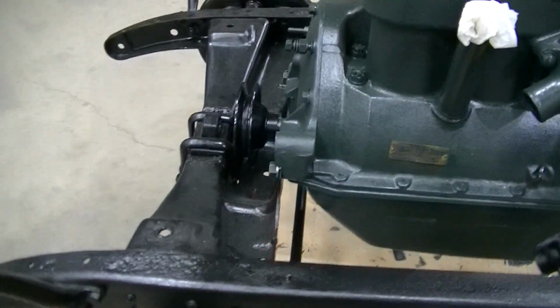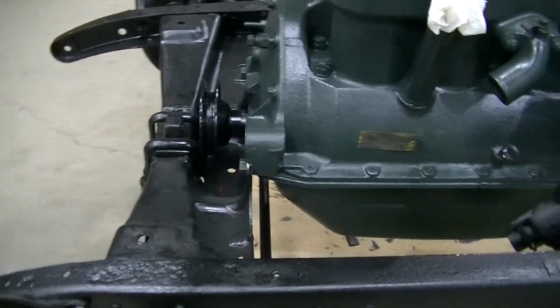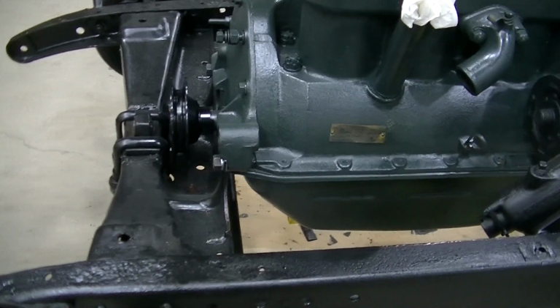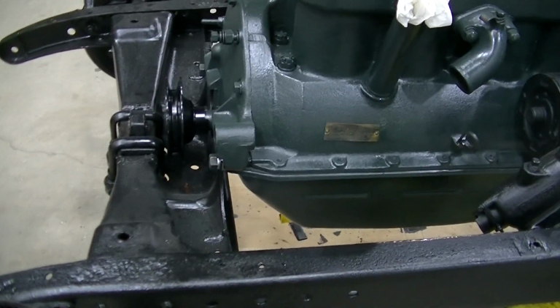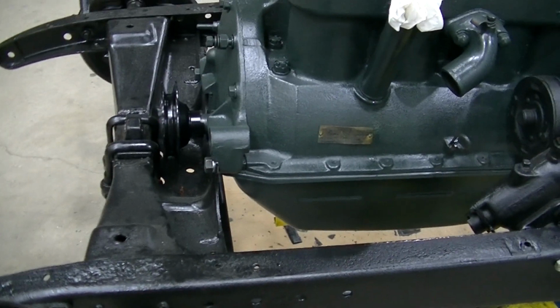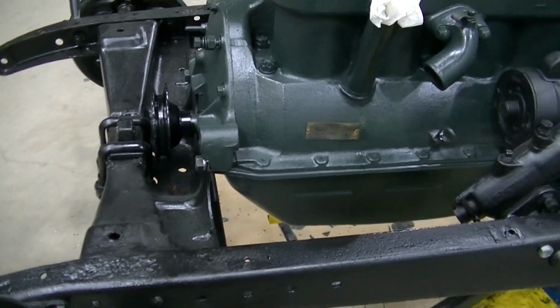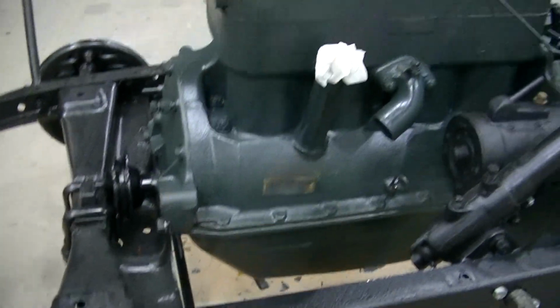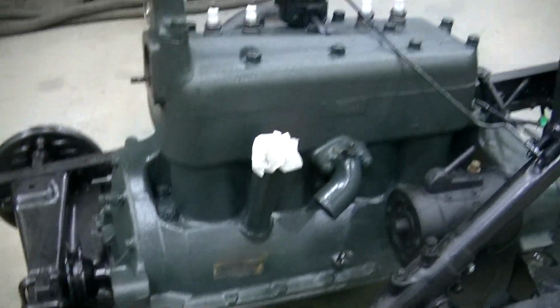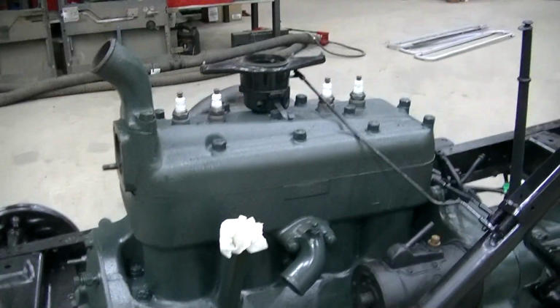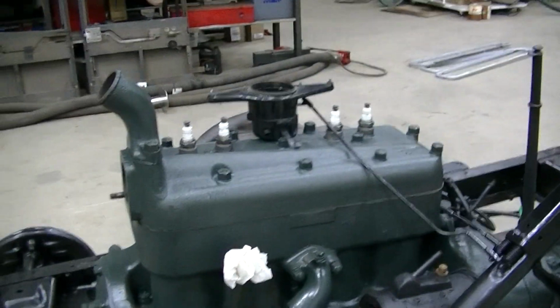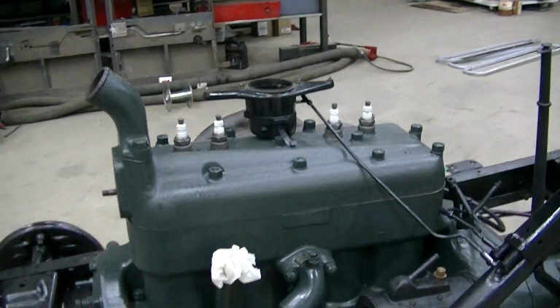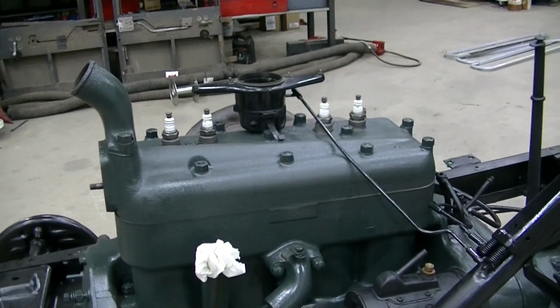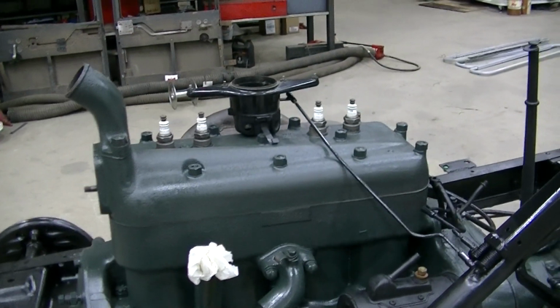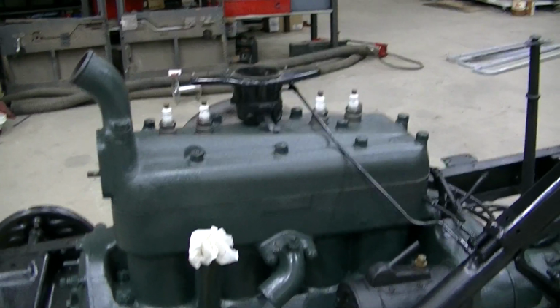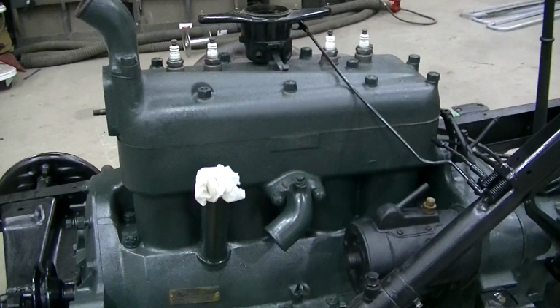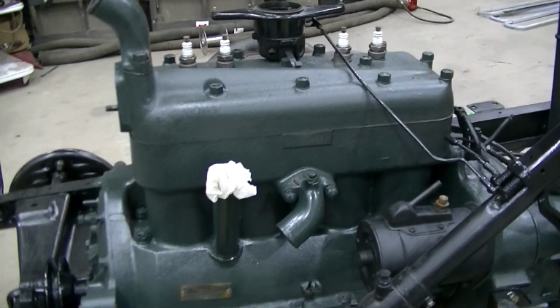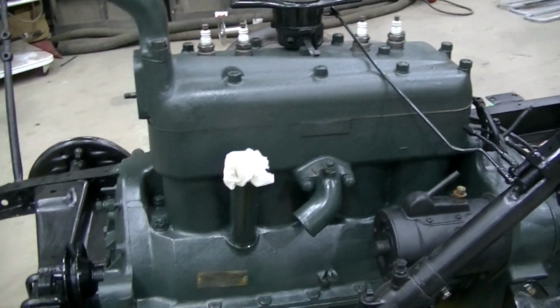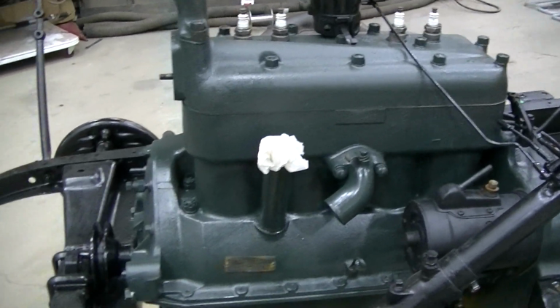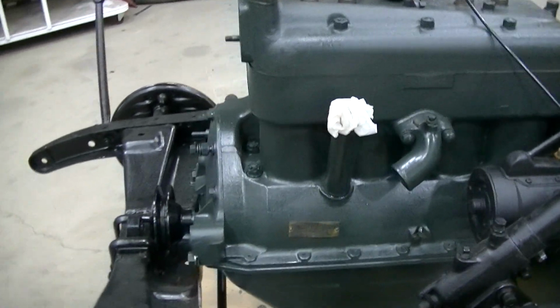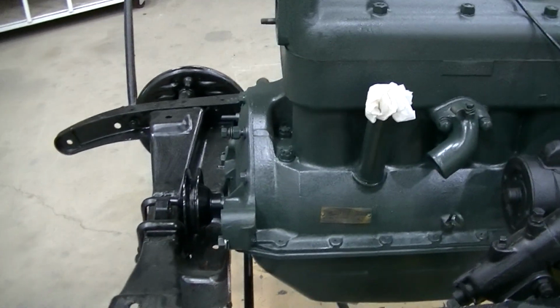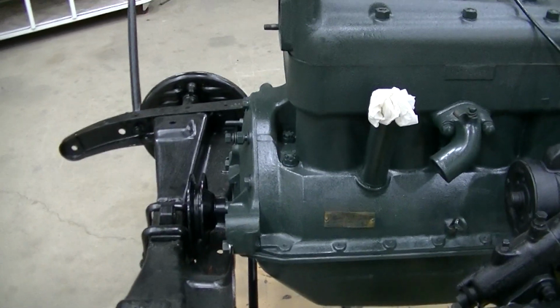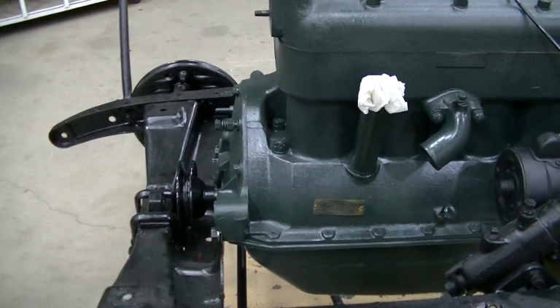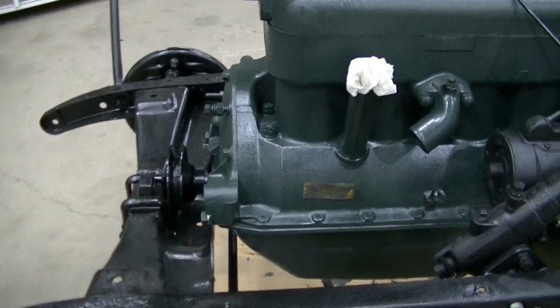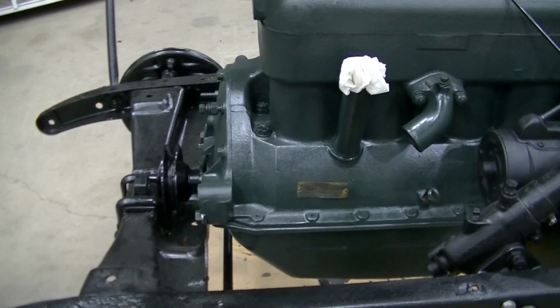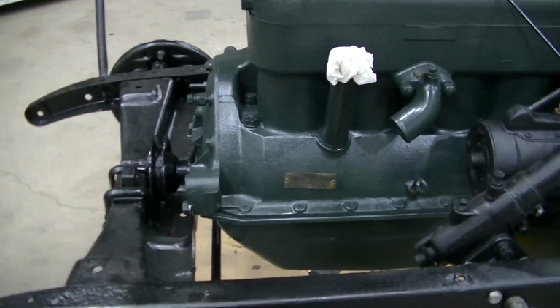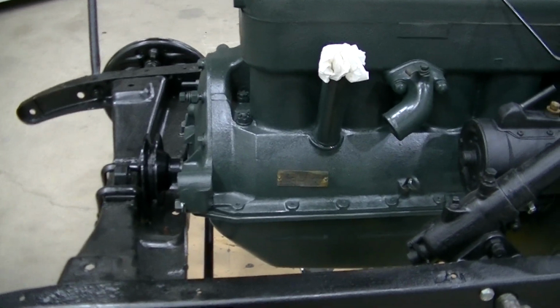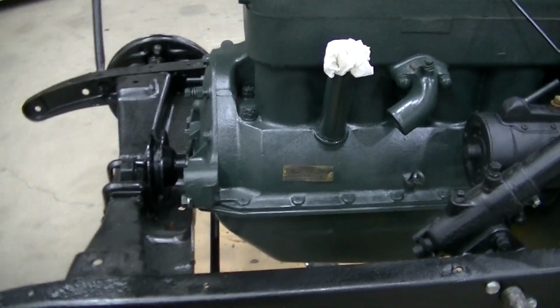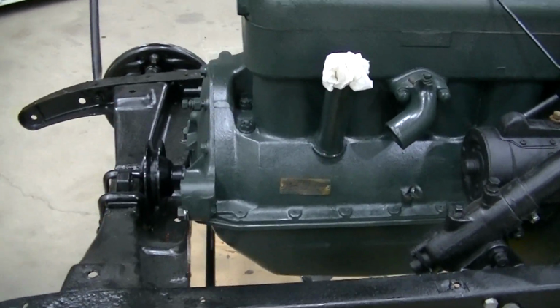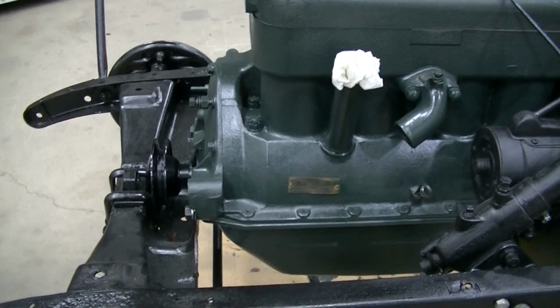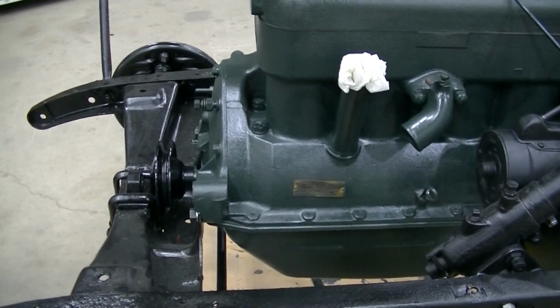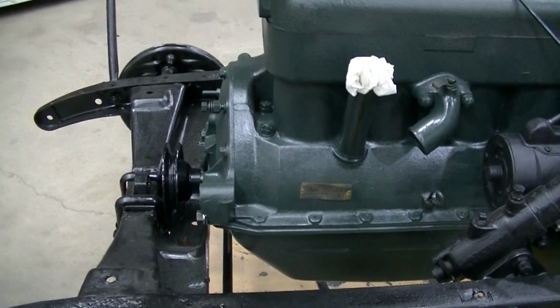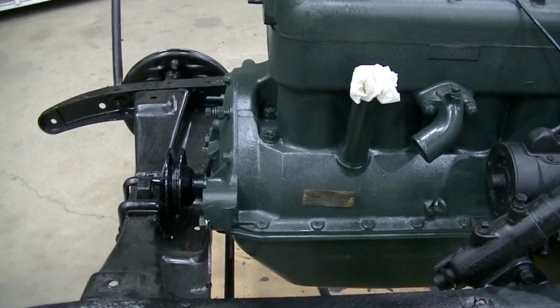The new front pulley is not quite seated yet — we'll get it in there. We're ready to time it, and the radiator we're going to leave out for a while yet because we're going to change this to 12 volts, so it's going to have an alternator bracket made for it.